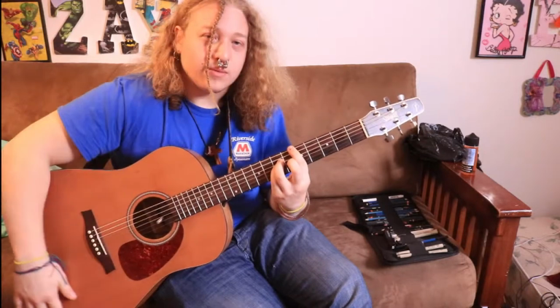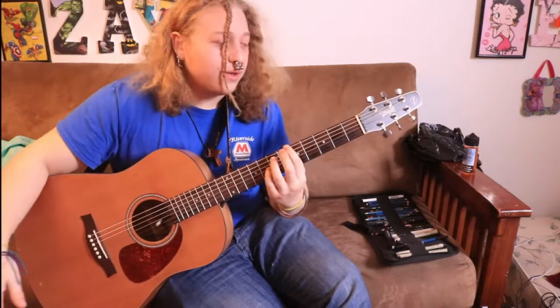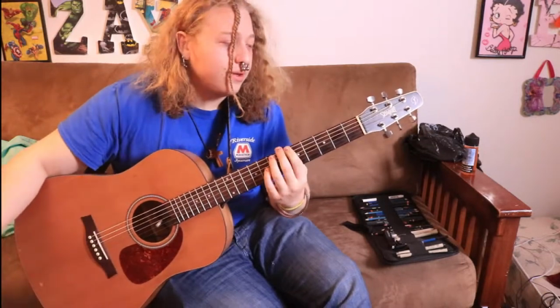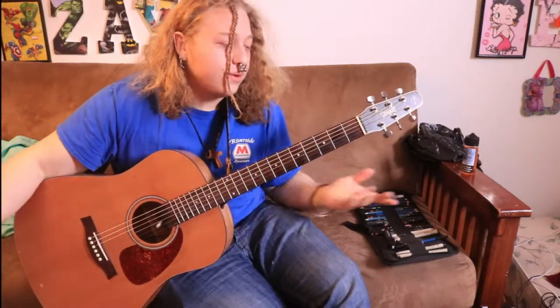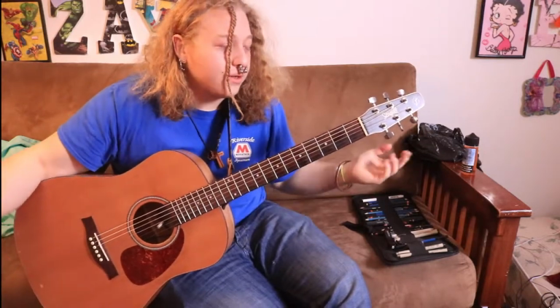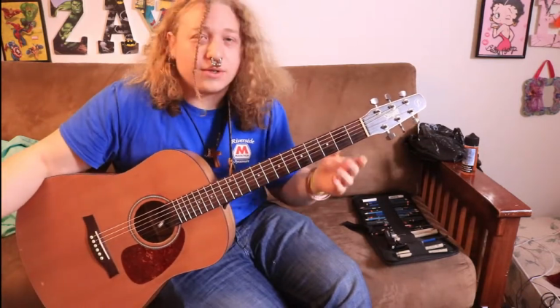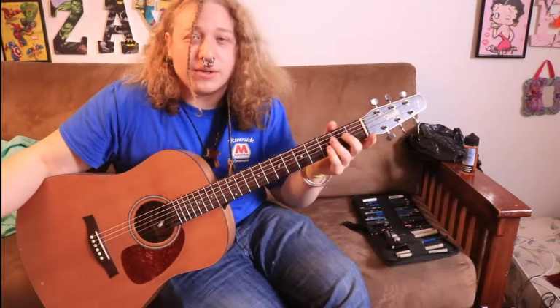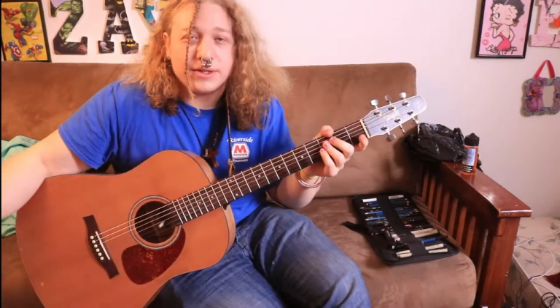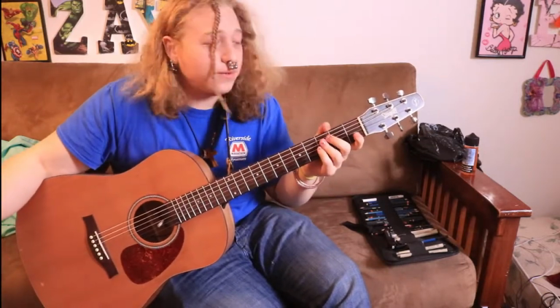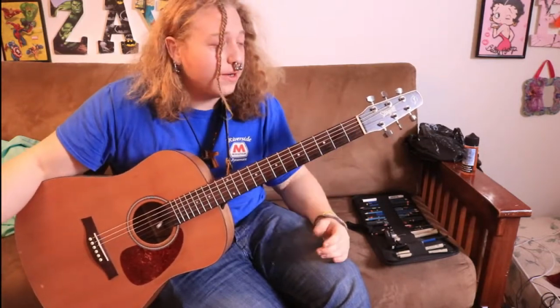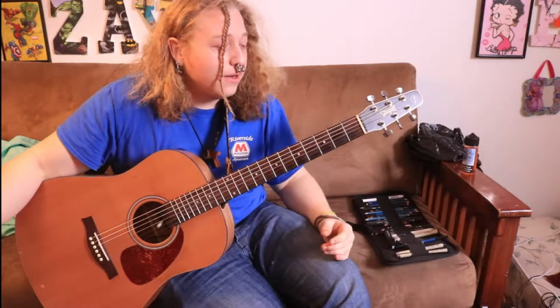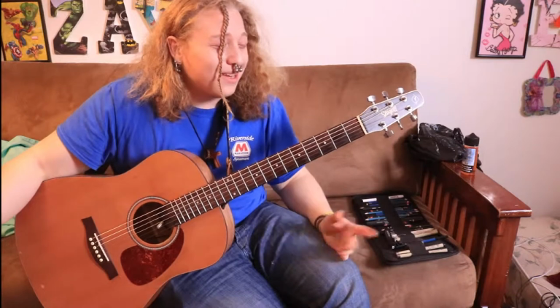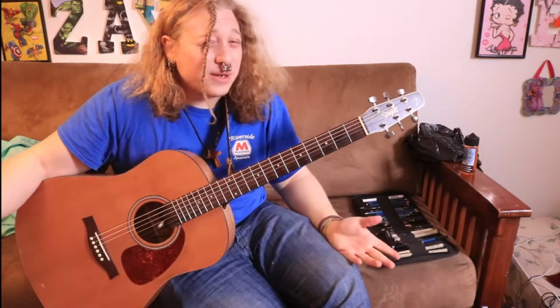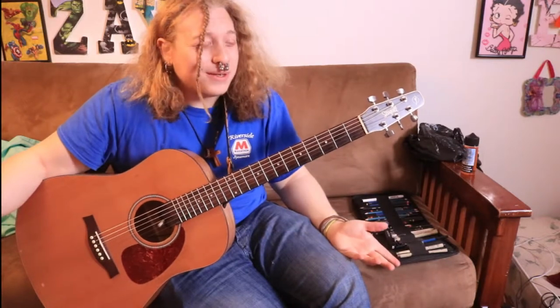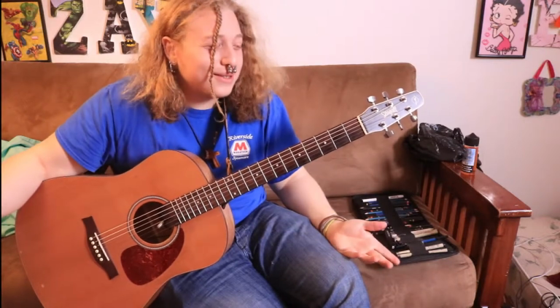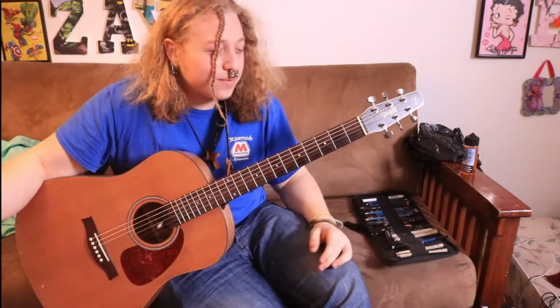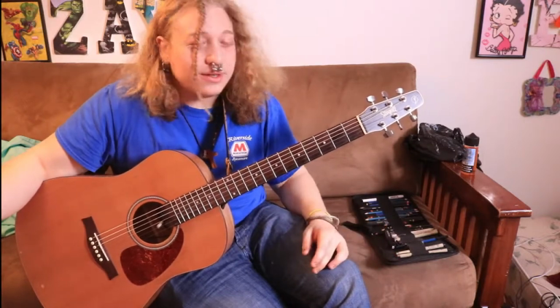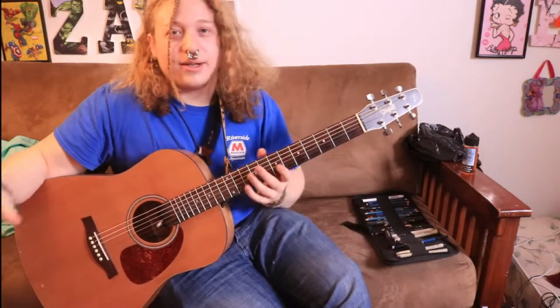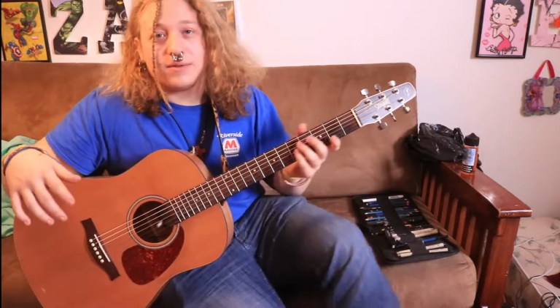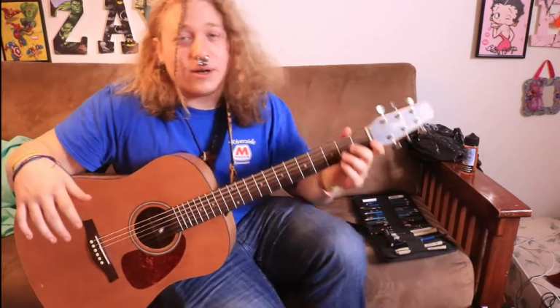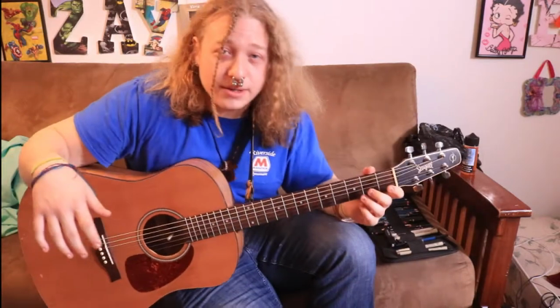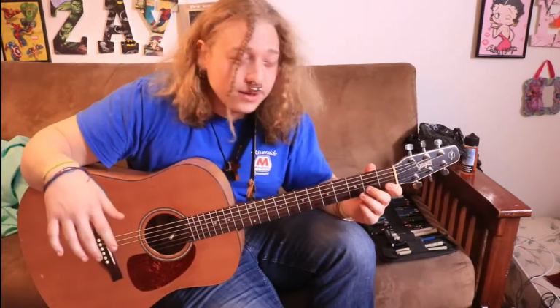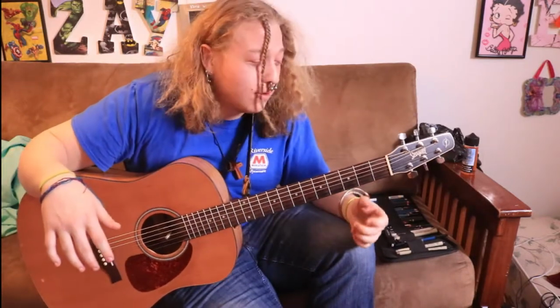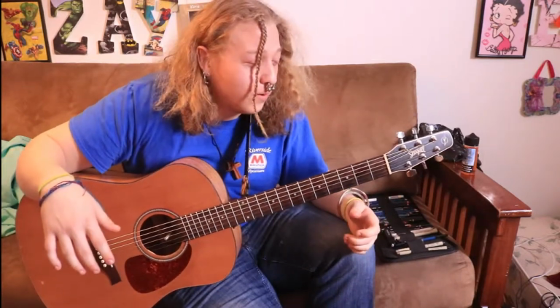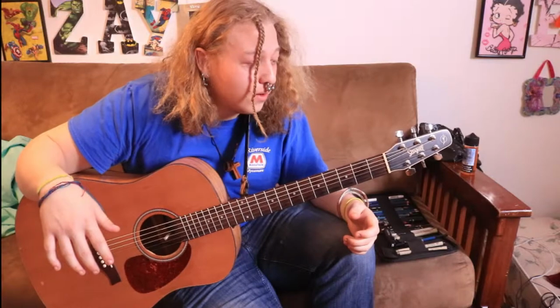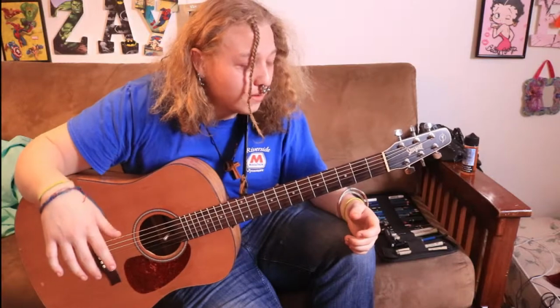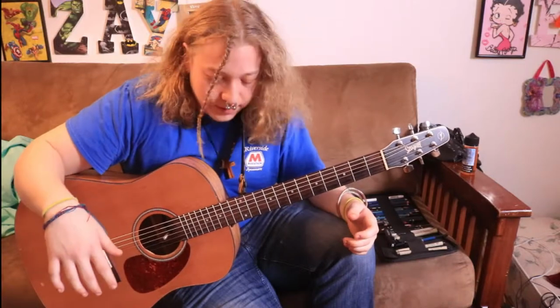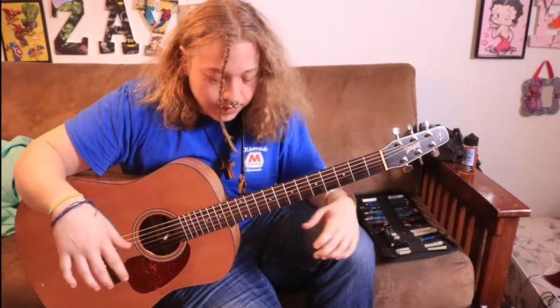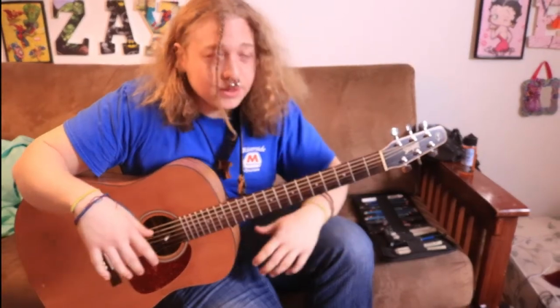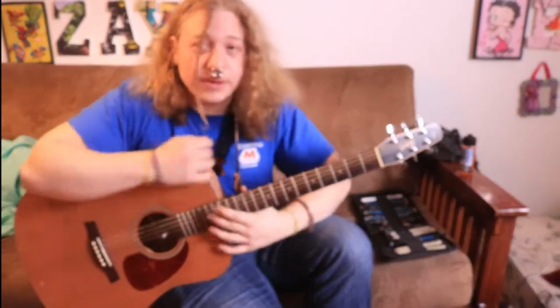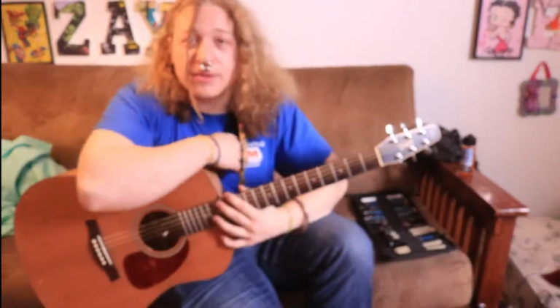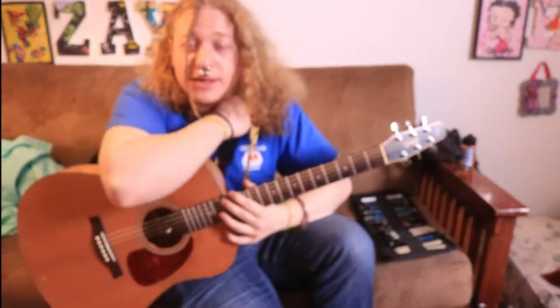So yeah, that's how you do a triplet strum roll. It's very simple — not super easy, but it's easier than a lot of stuff. I hope you guys enjoyed this and I hope you learned something out of it. And that's about it, see you guys.